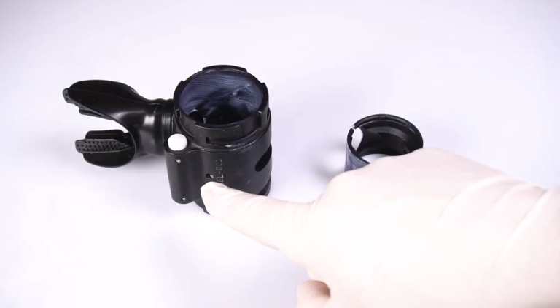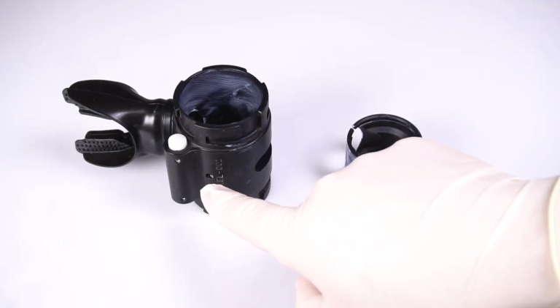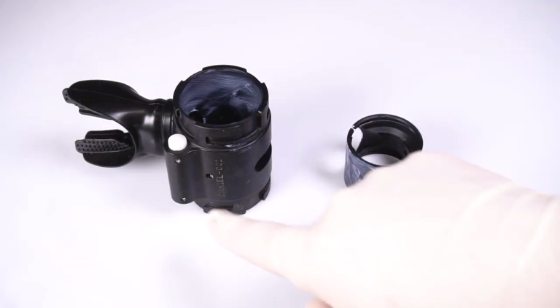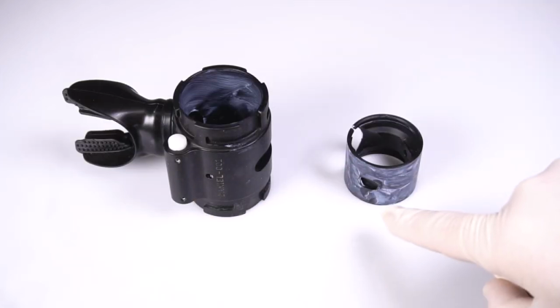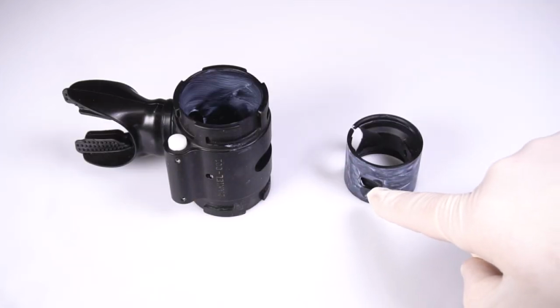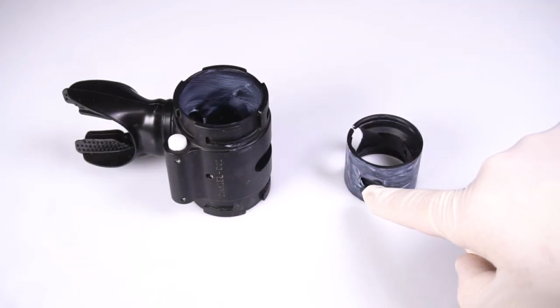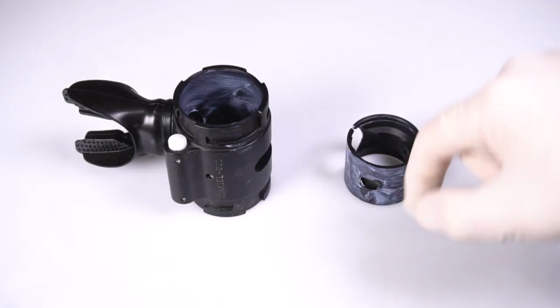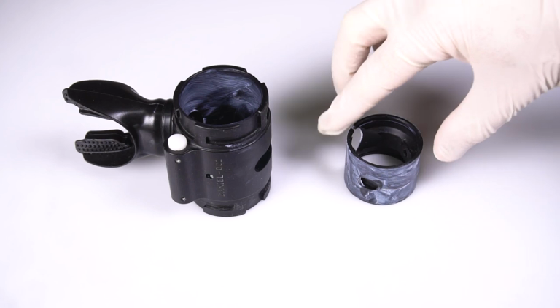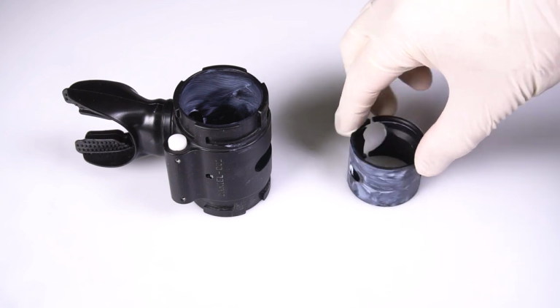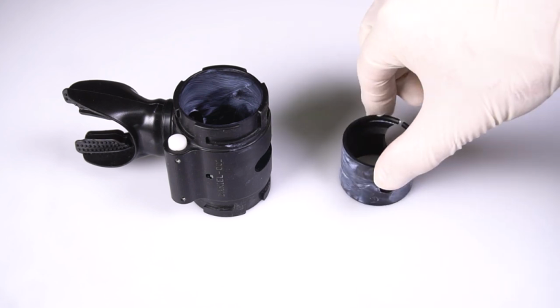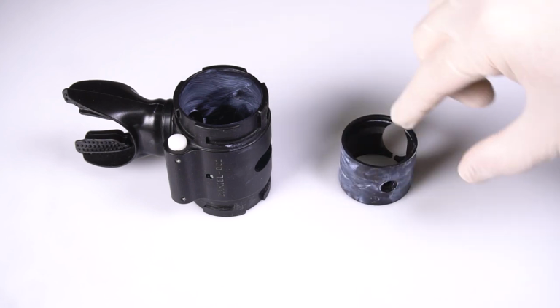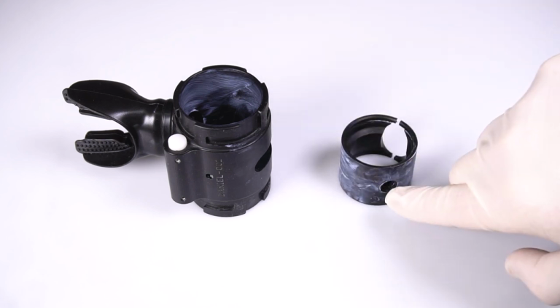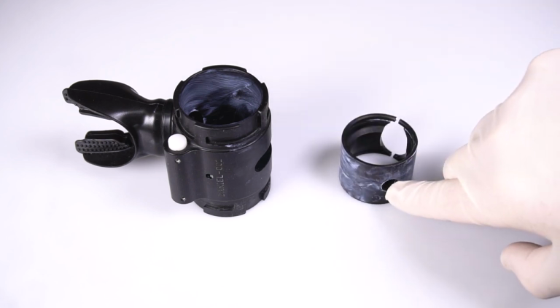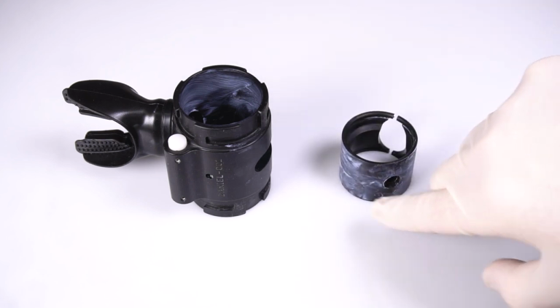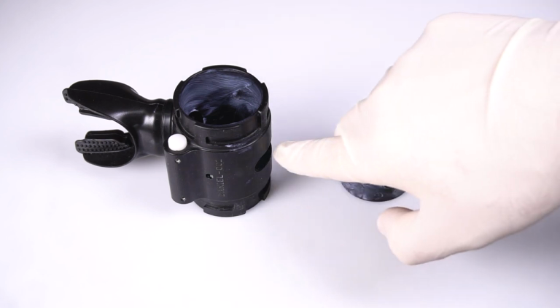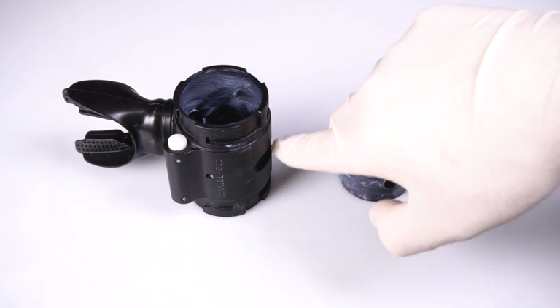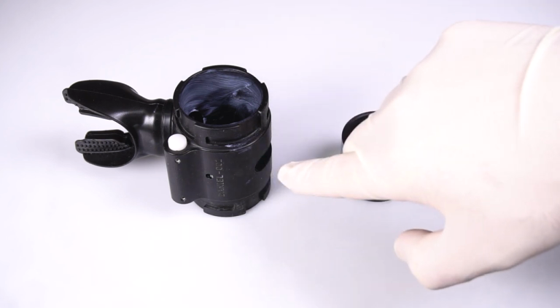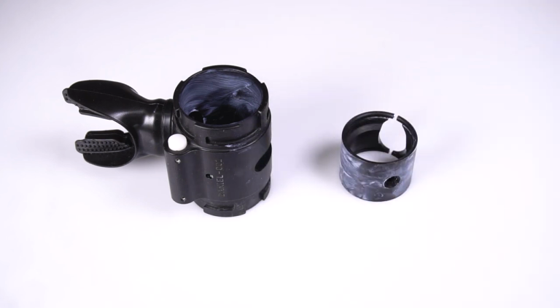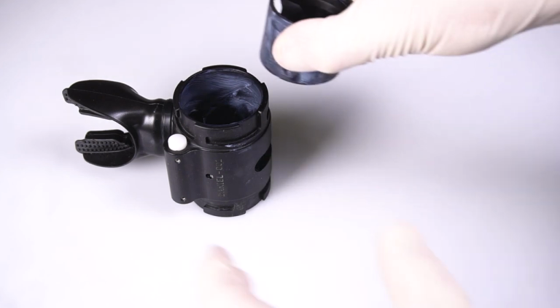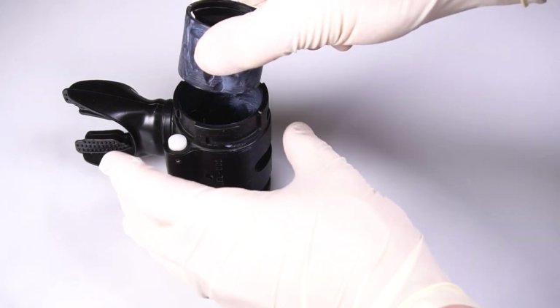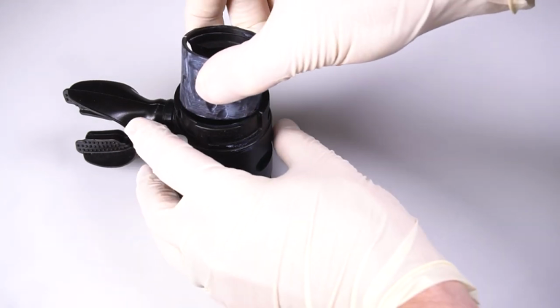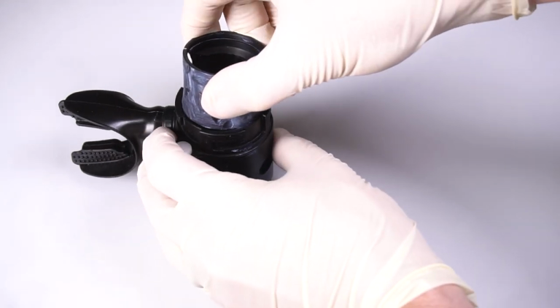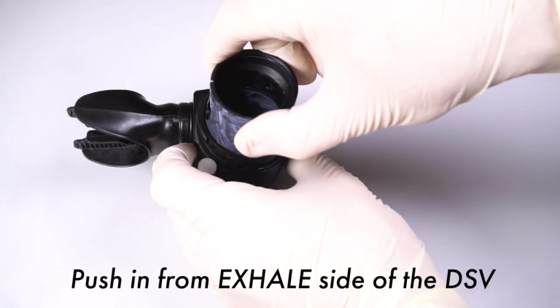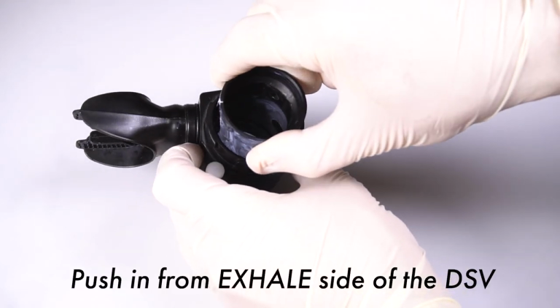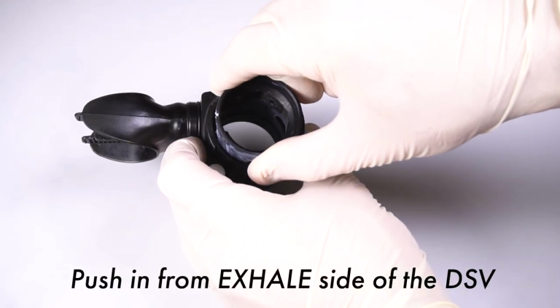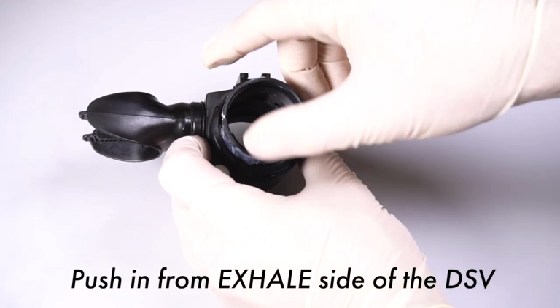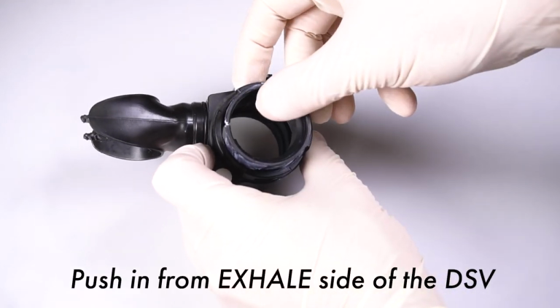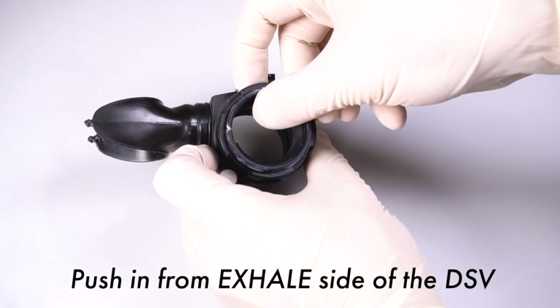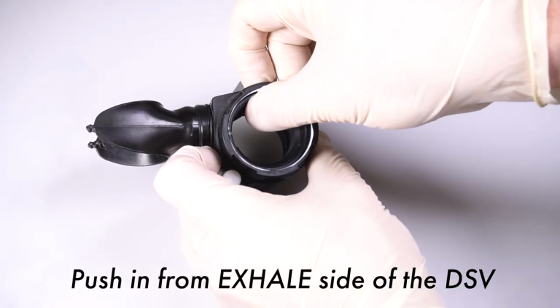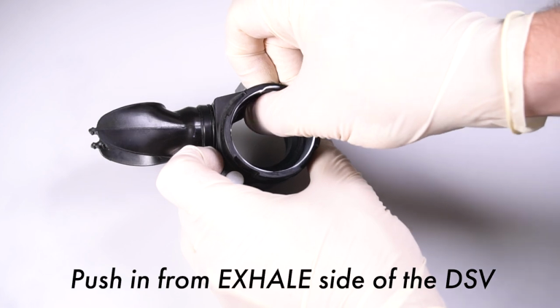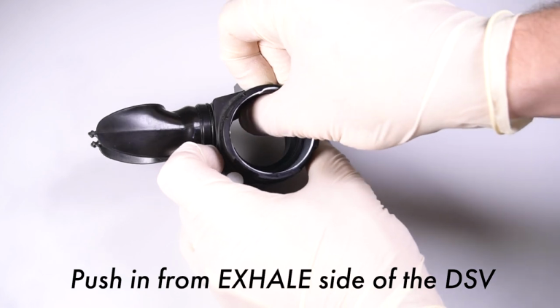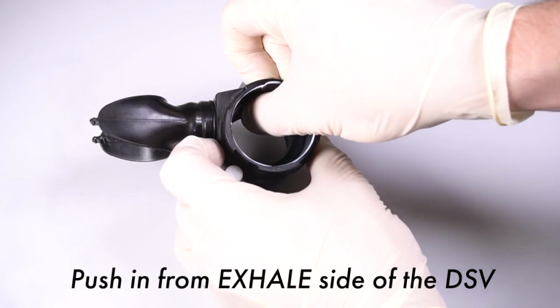Note the location of the purge hole on the DSV body and the pocket on the barrel, taking care to orient them properly in relation to the lever slot. Squeeze the barrel and slide it back into place, being careful not to scrape the lubricant off on the edge of the valve body.